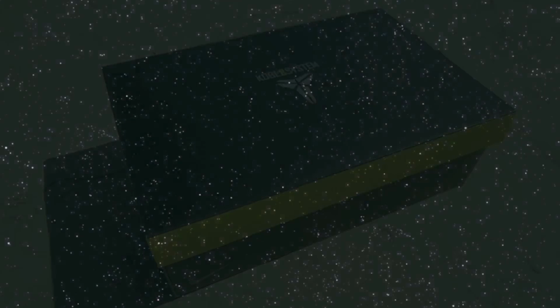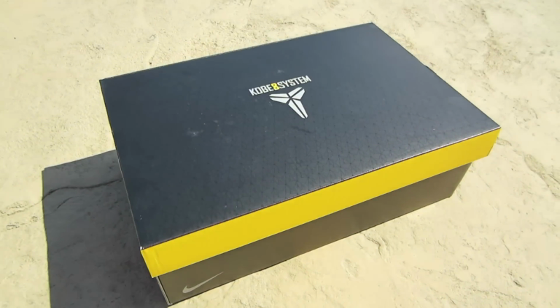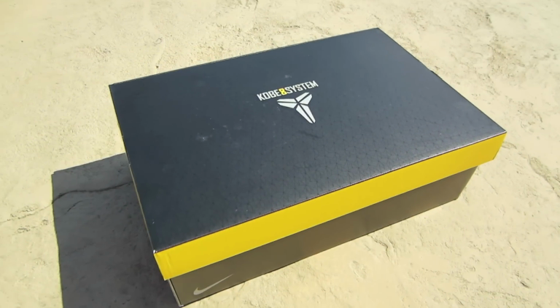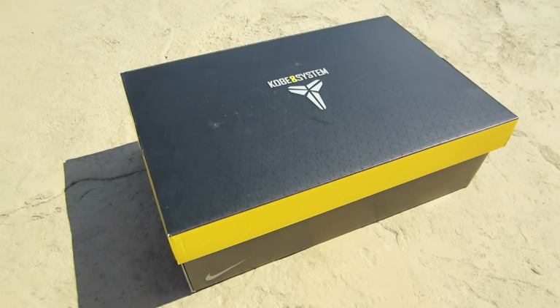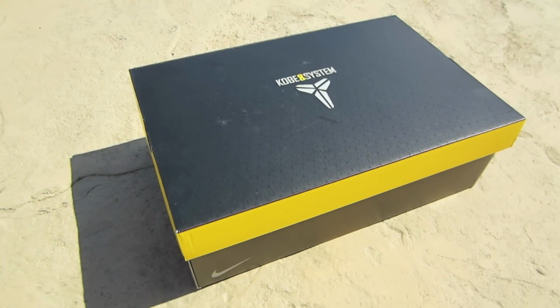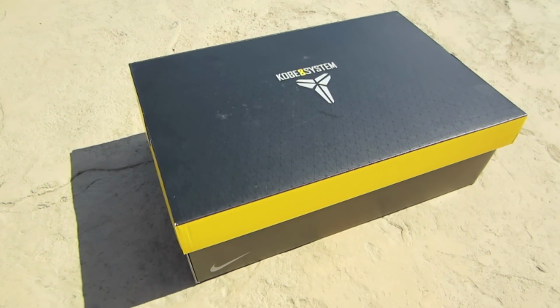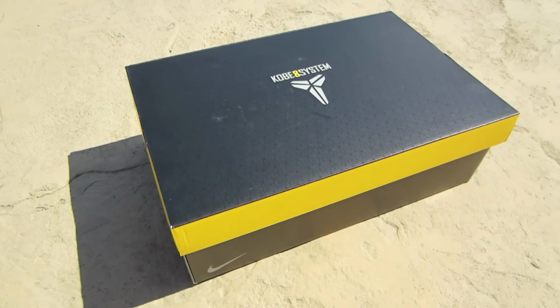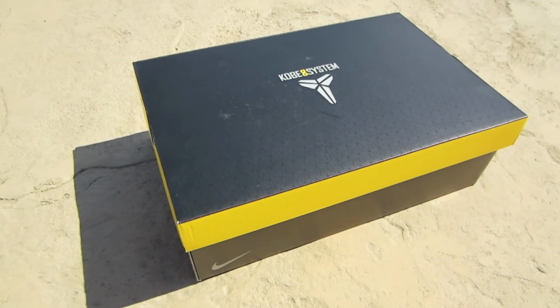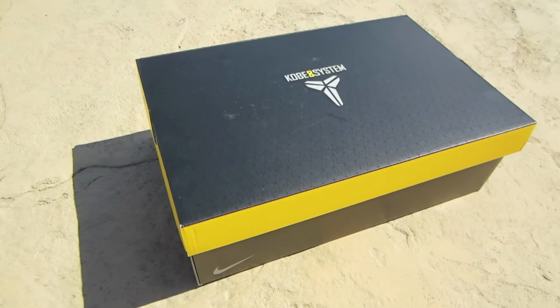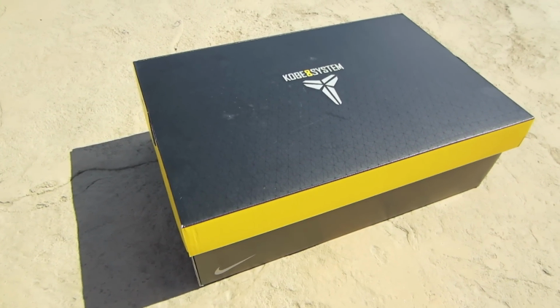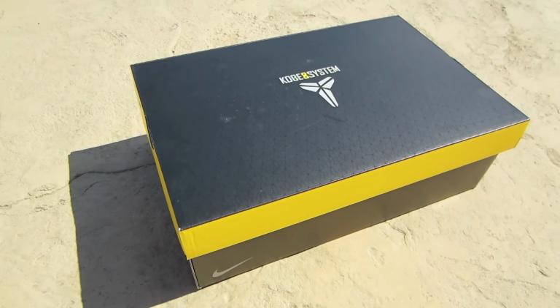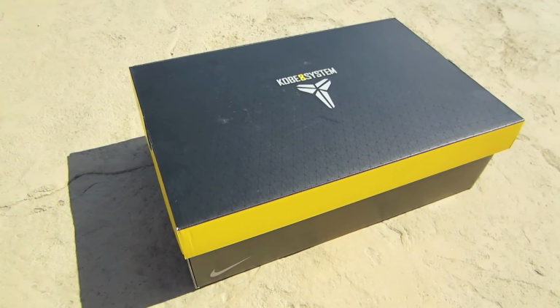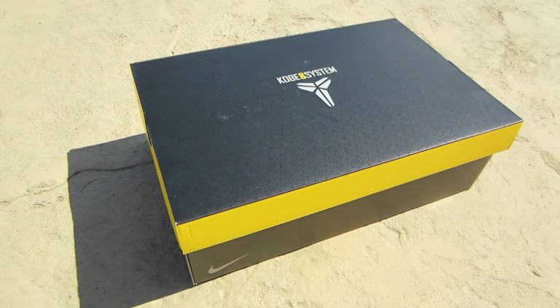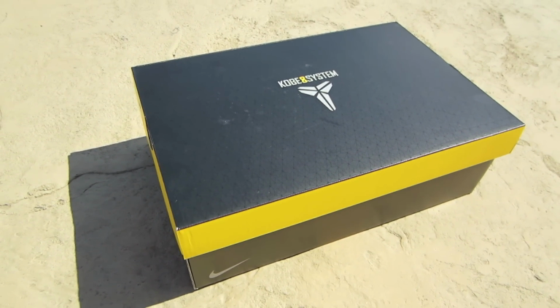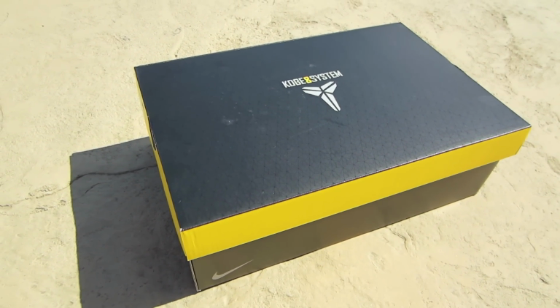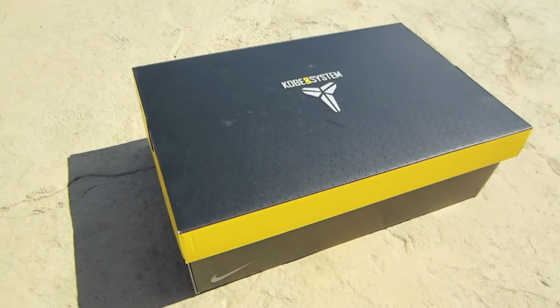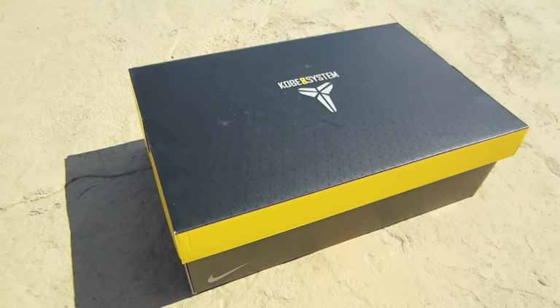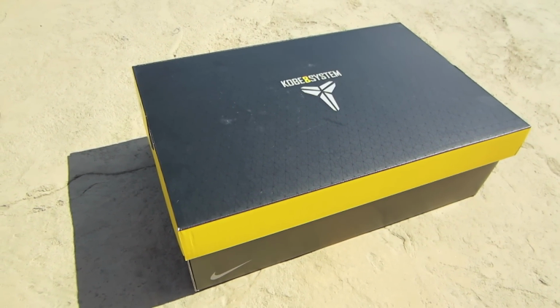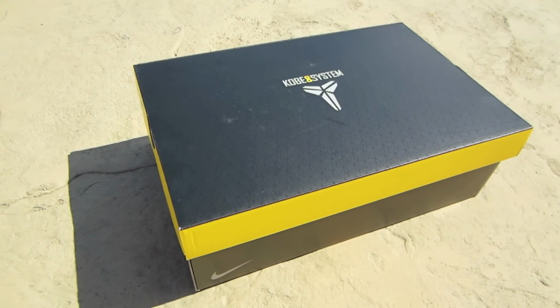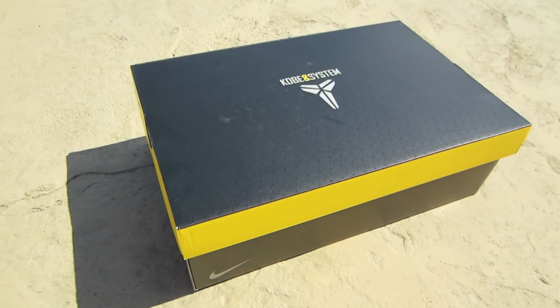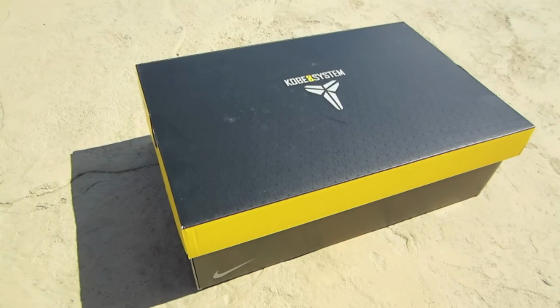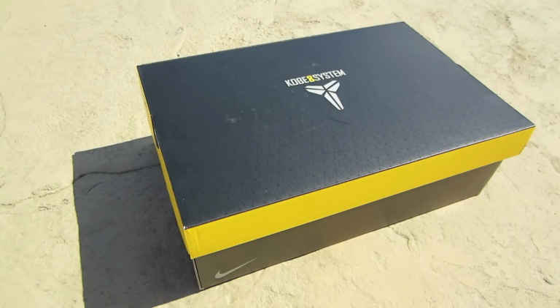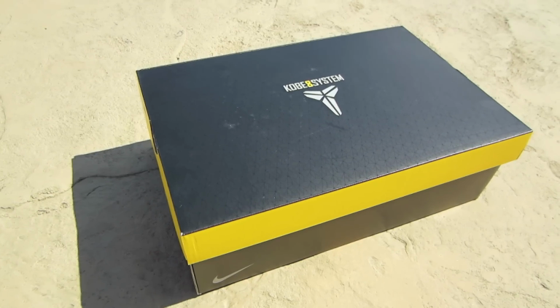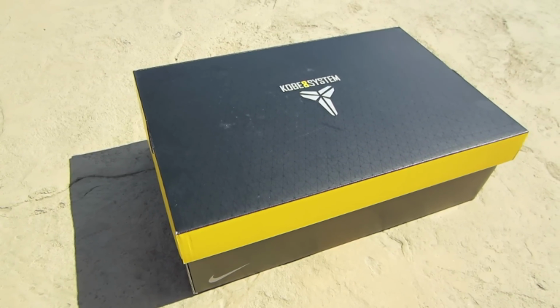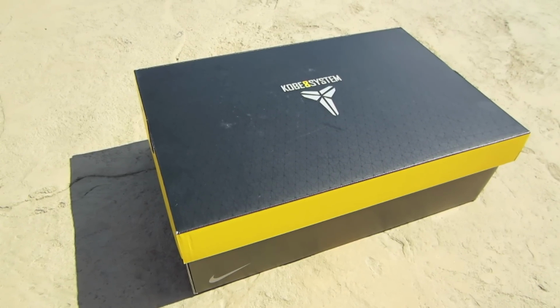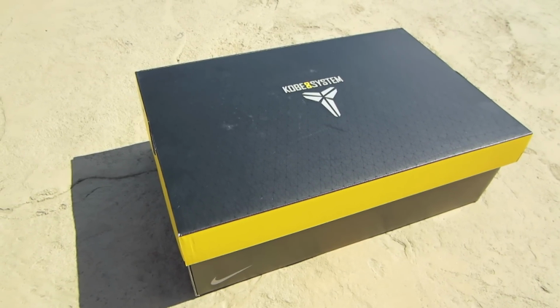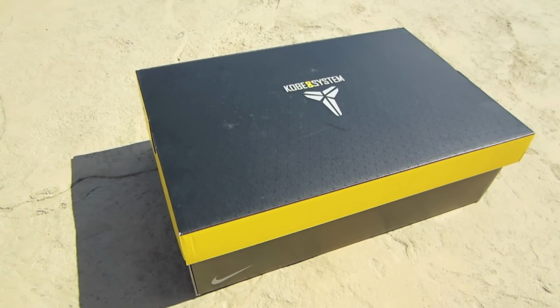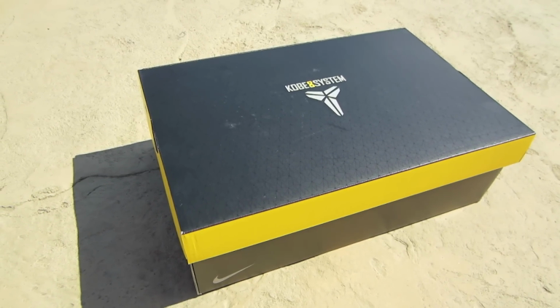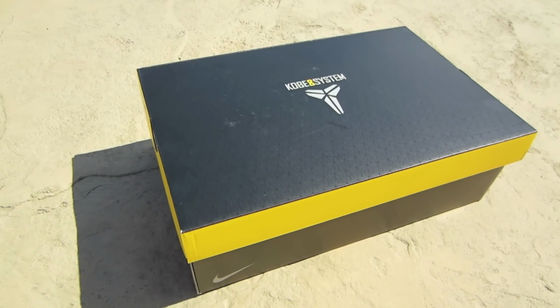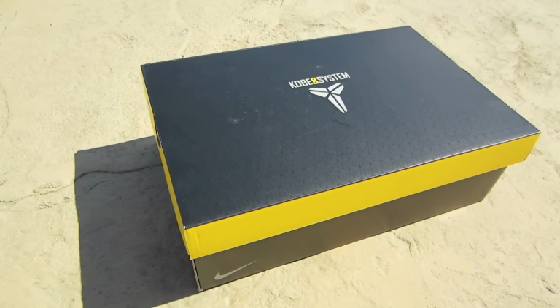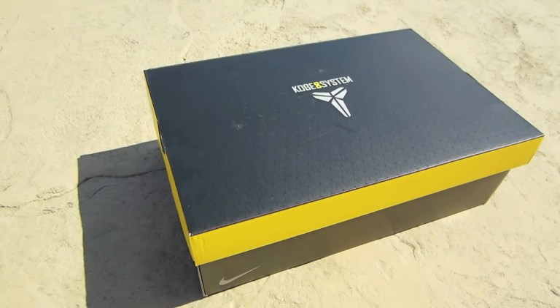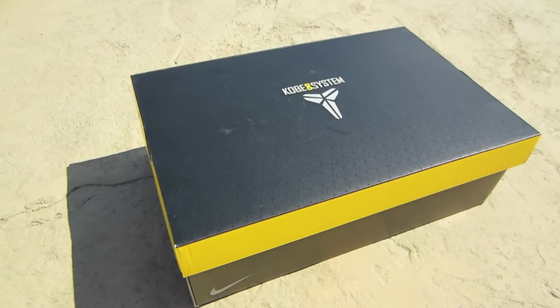Hey, what's up guys, Kurtzer Tech here with a new pickup. I picked these up at my local Foot Locker this morning — they were just released. I got the Kobe 8 System in the Easter colorway.